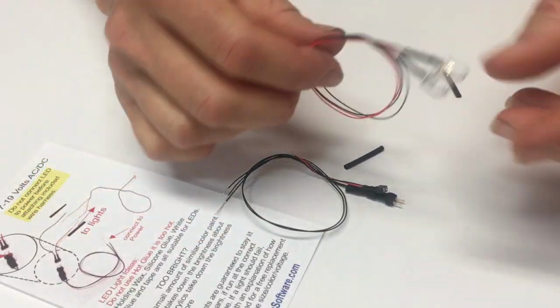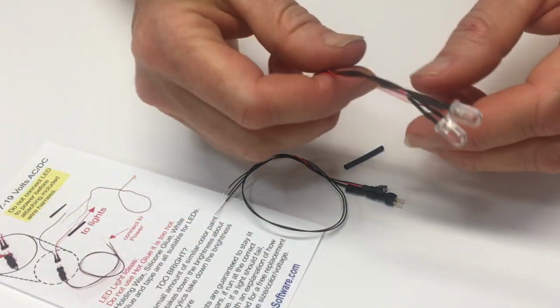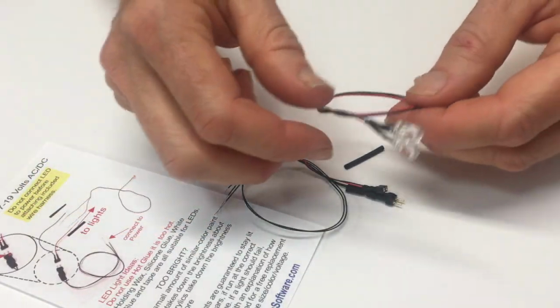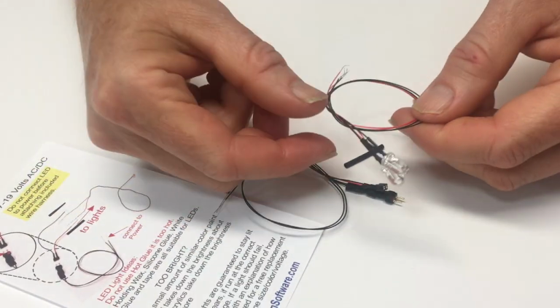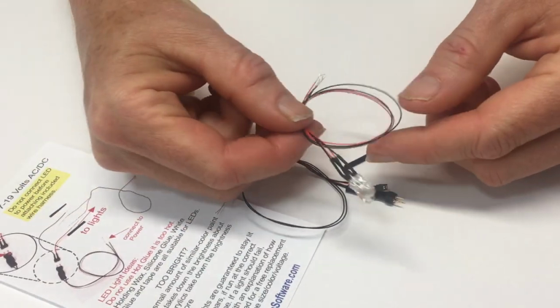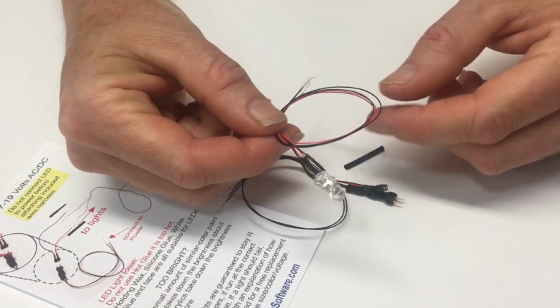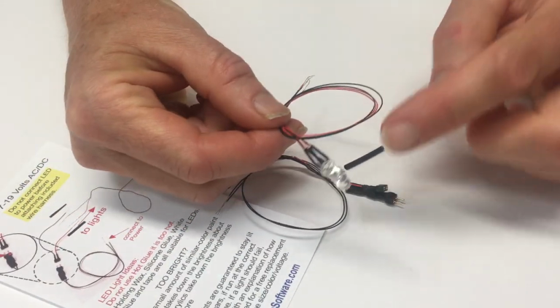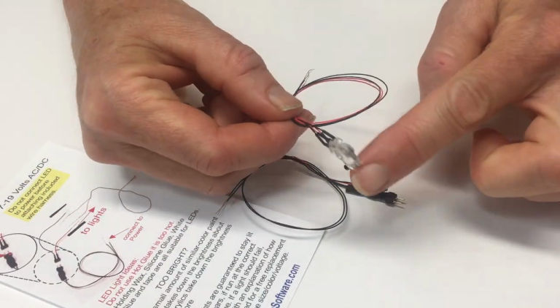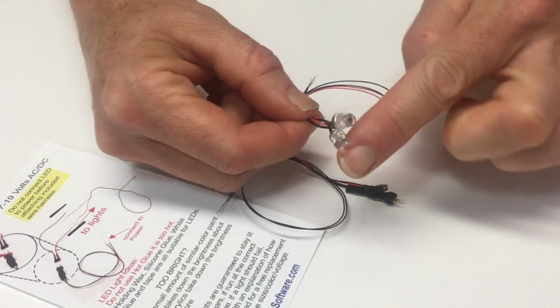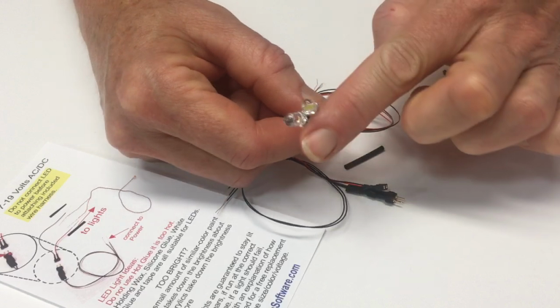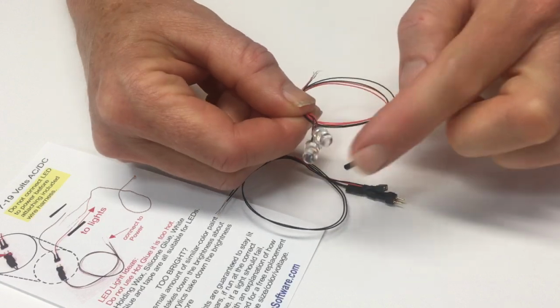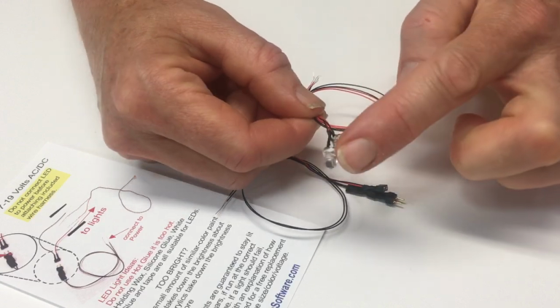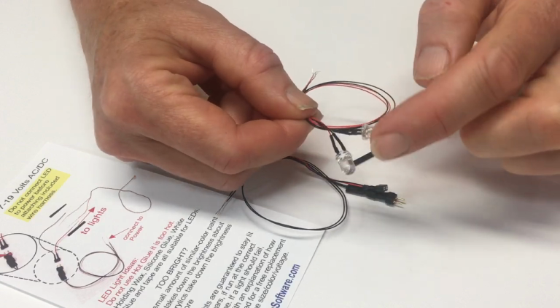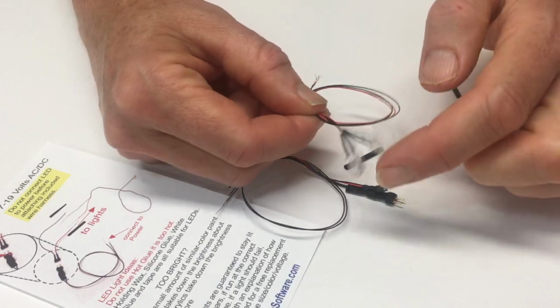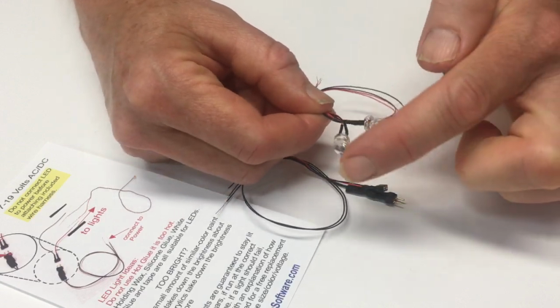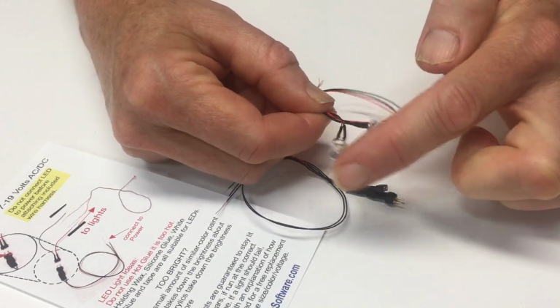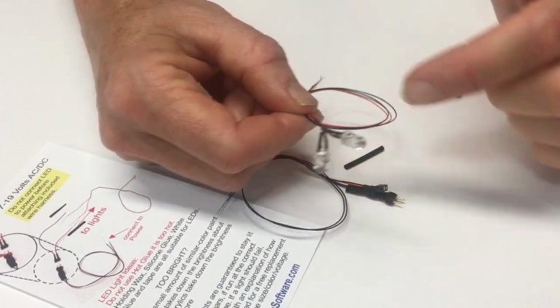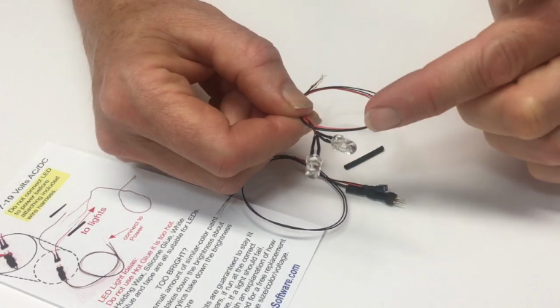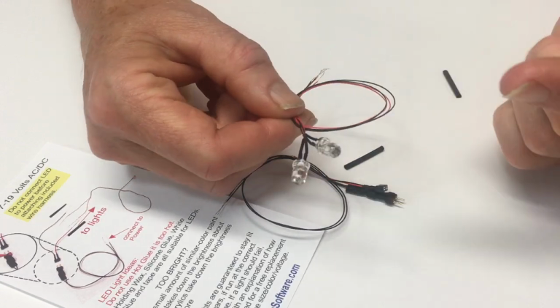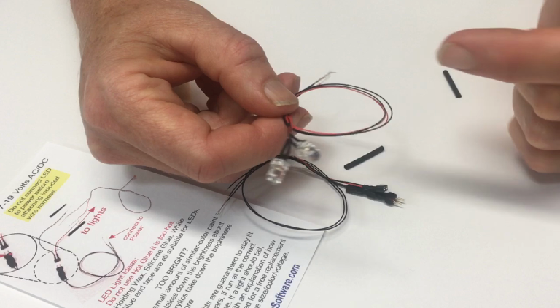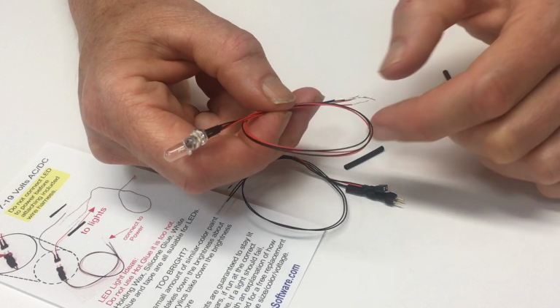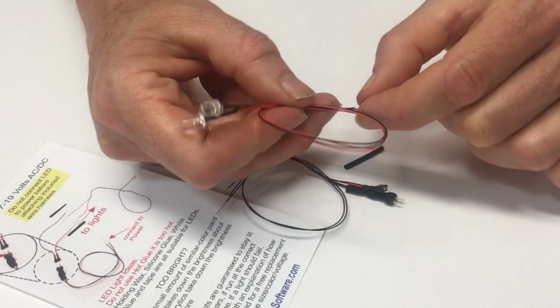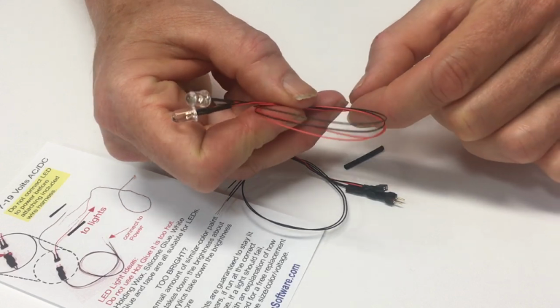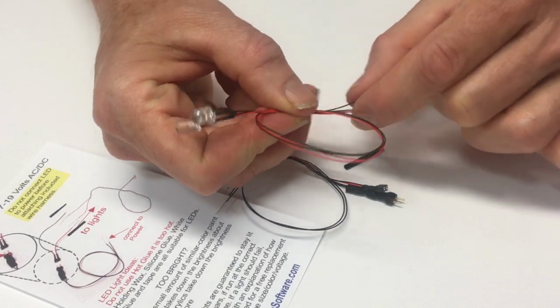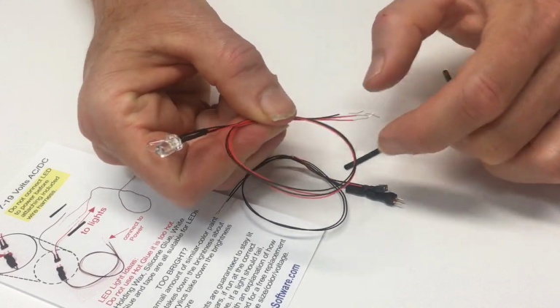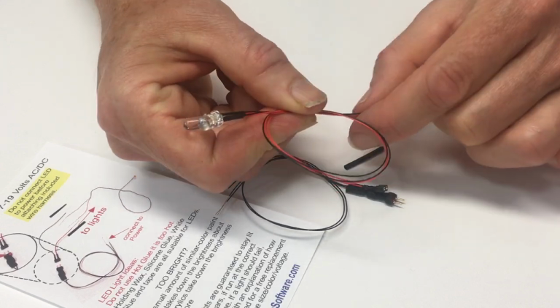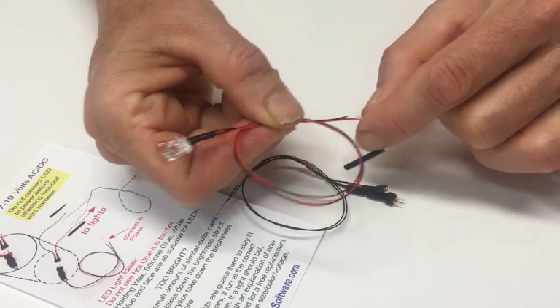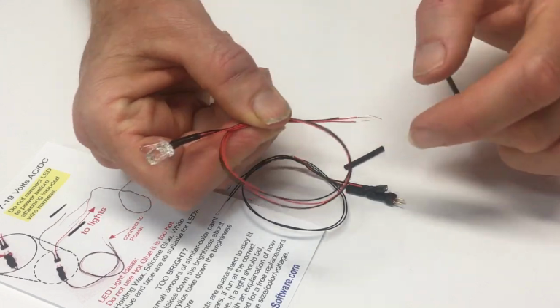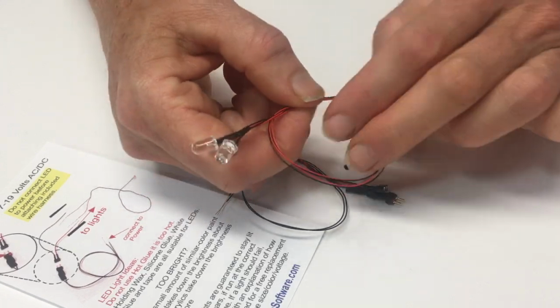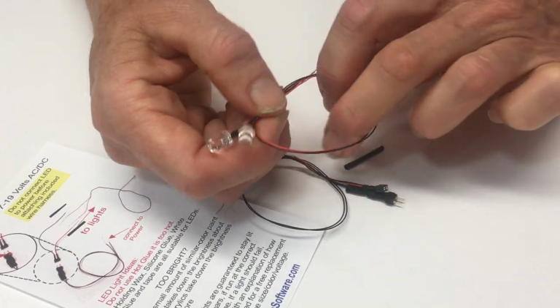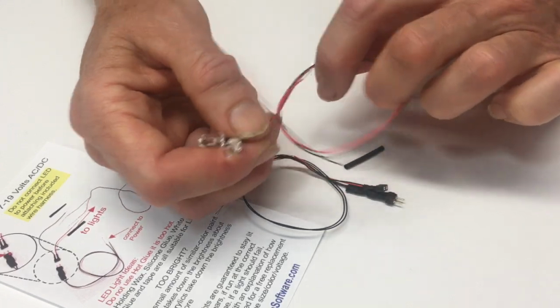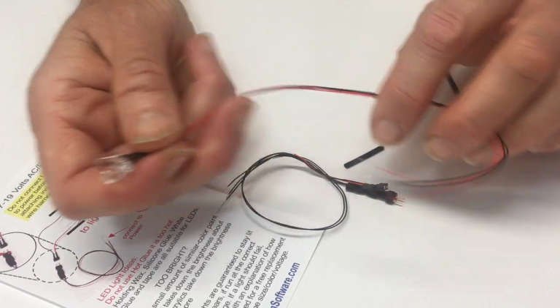These are the lights. Without the circuit attached, these lights are only able to handle 3 volts. So if you want to just test them, I would suggest you use a 3 volt battery like a coin cell or a nickel battery, that type of battery.